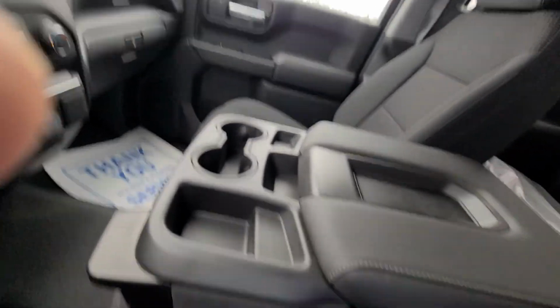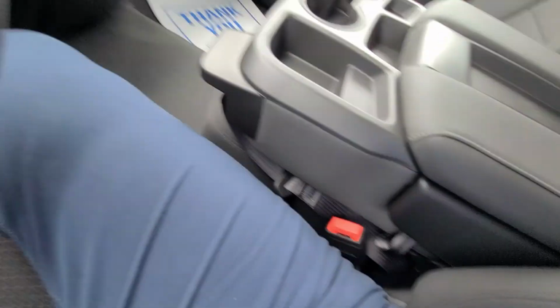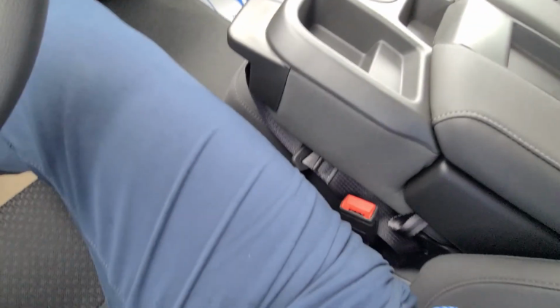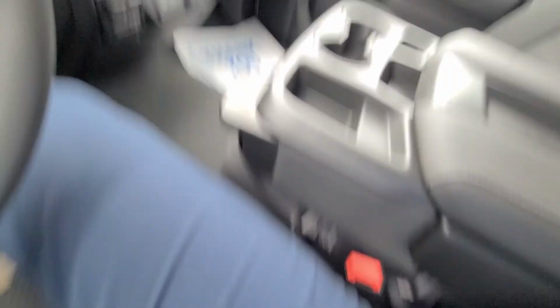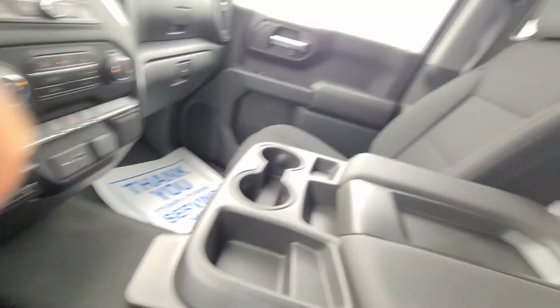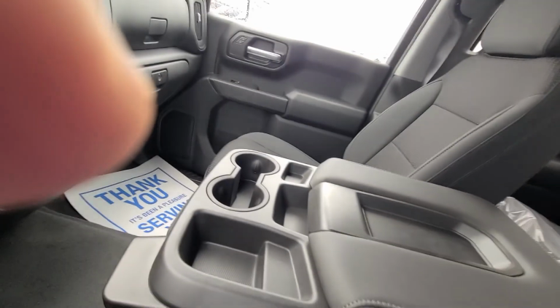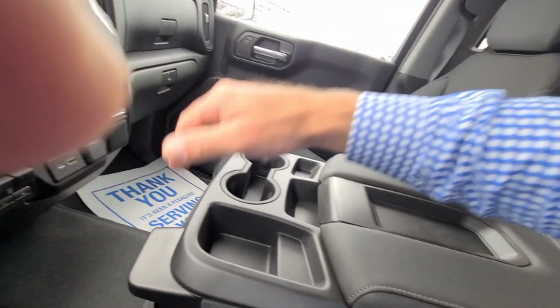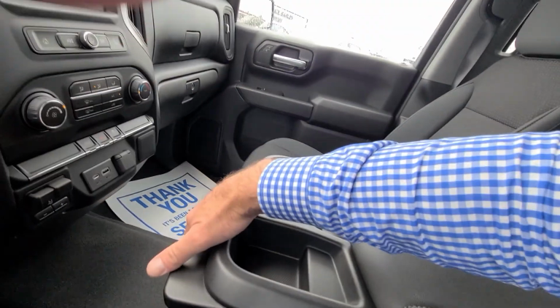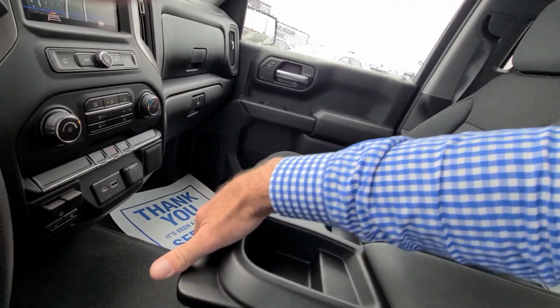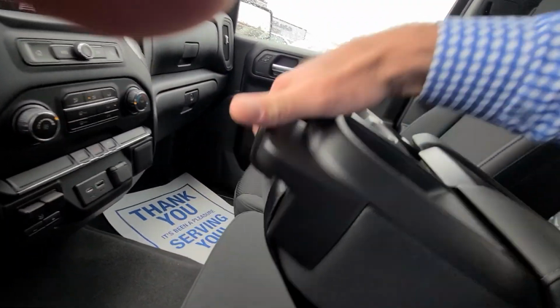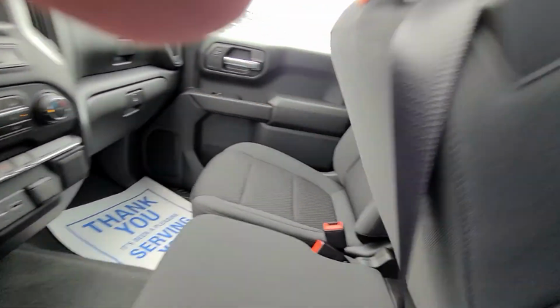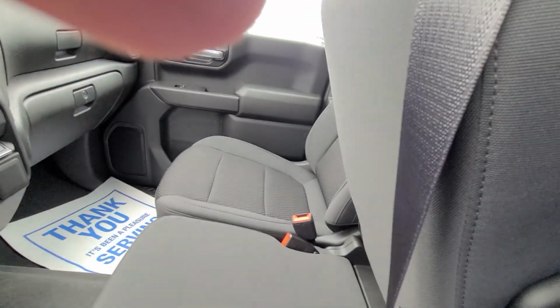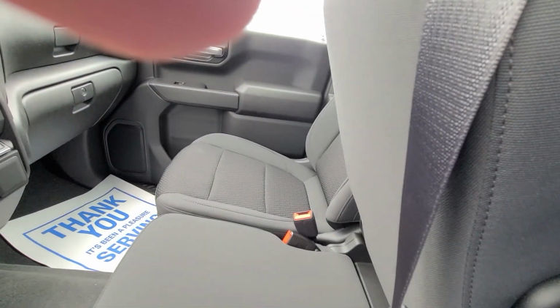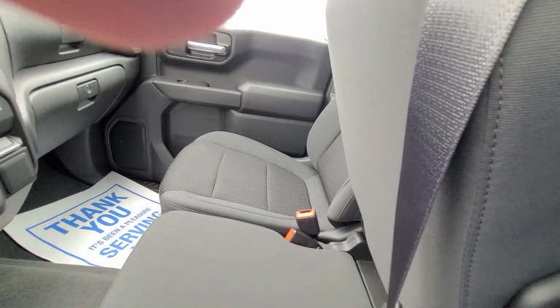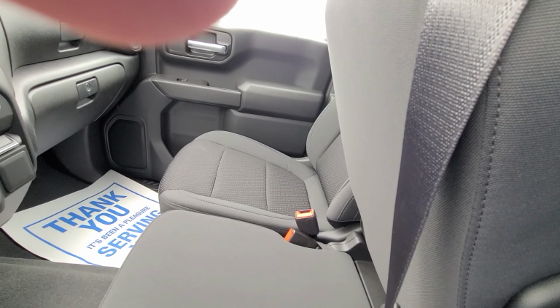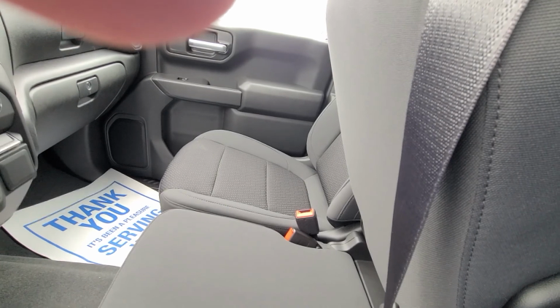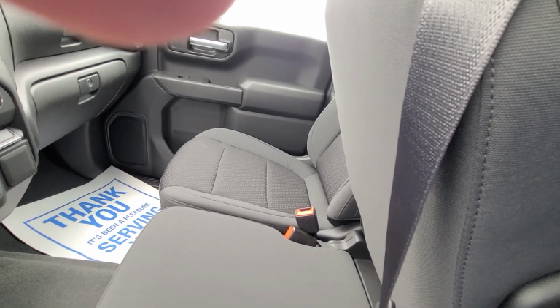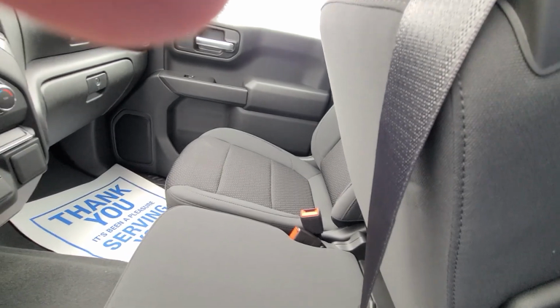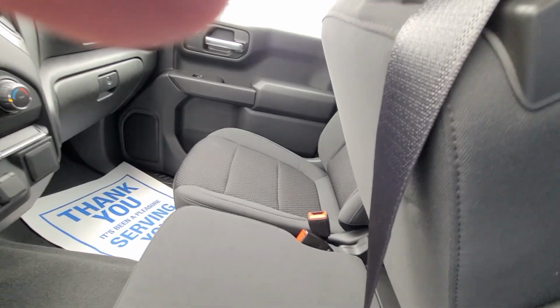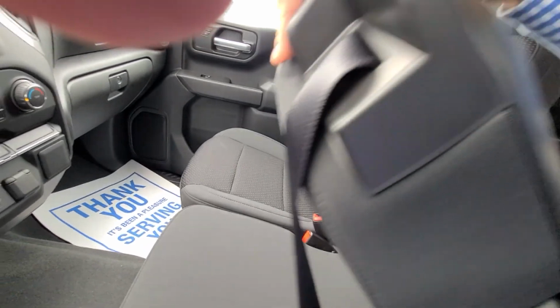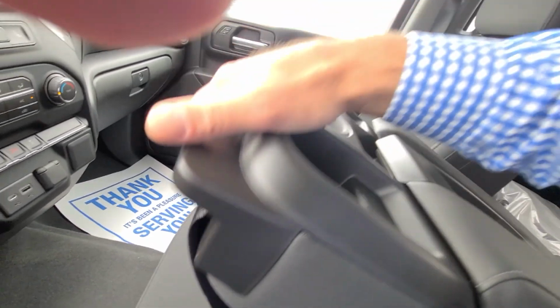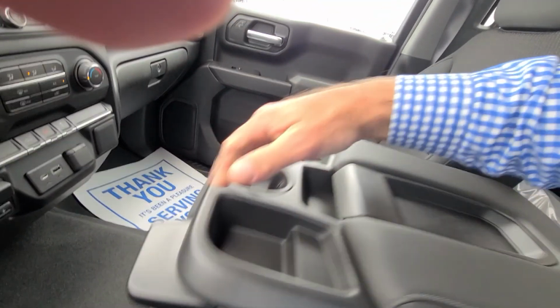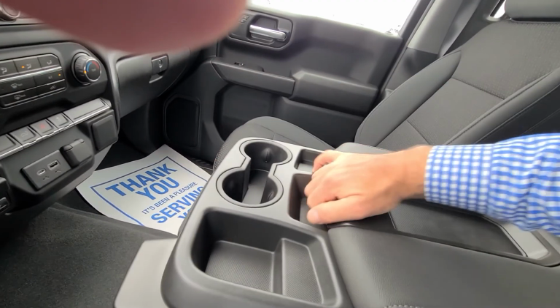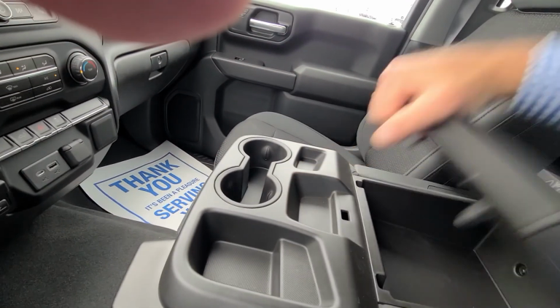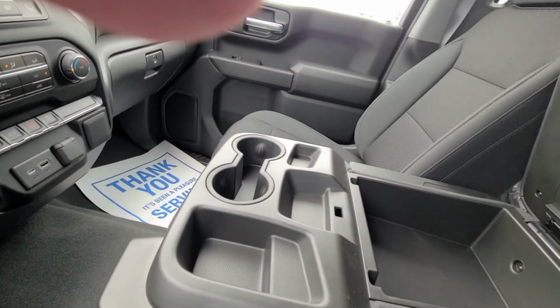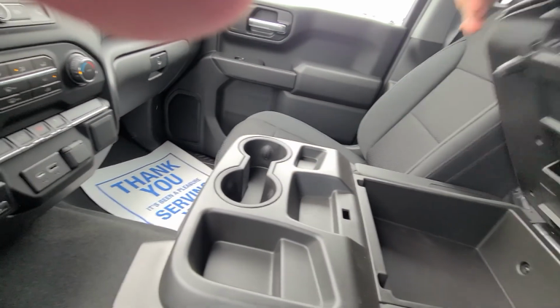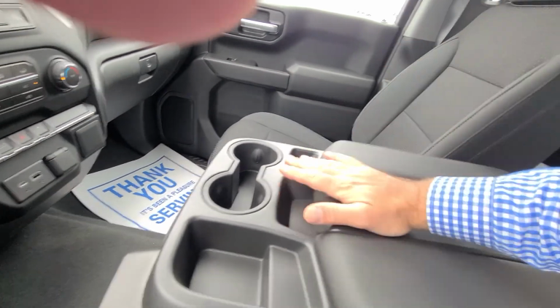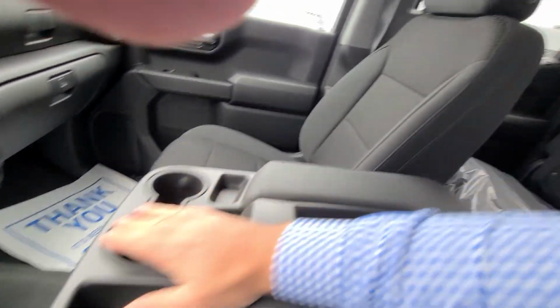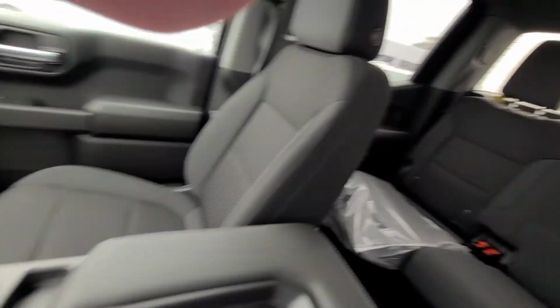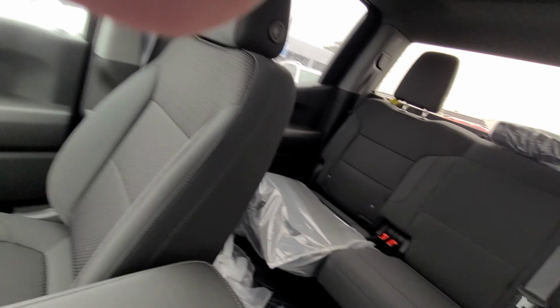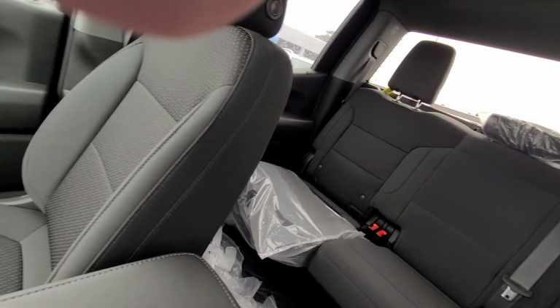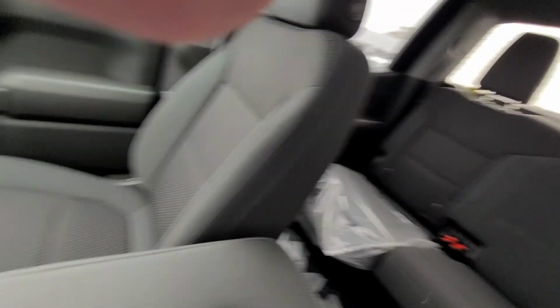They're bucket seats, but it has a center console that can be pulled up if you guys want to snuggle, or if you want to put a third person in there. There's tons of storage and a big back seat.